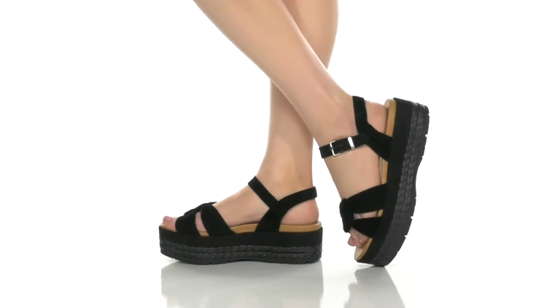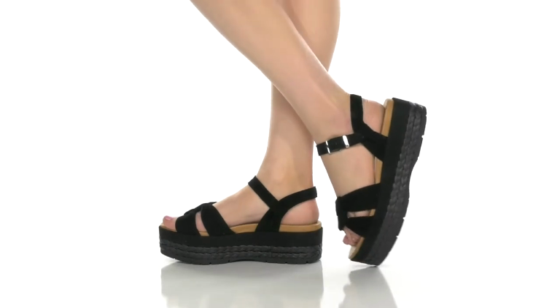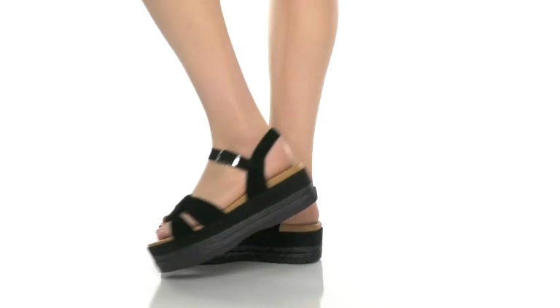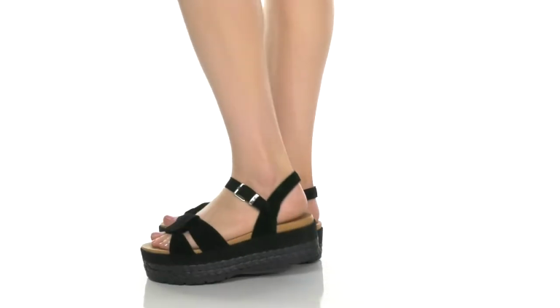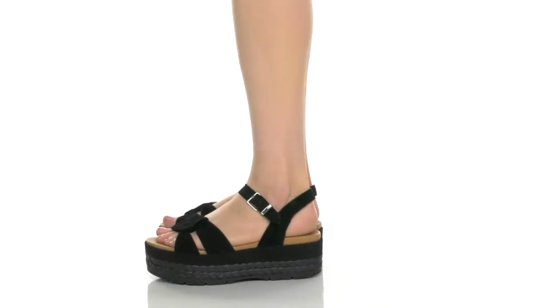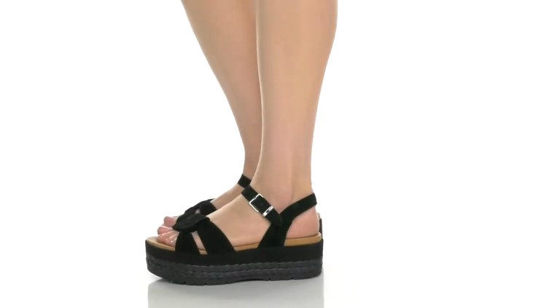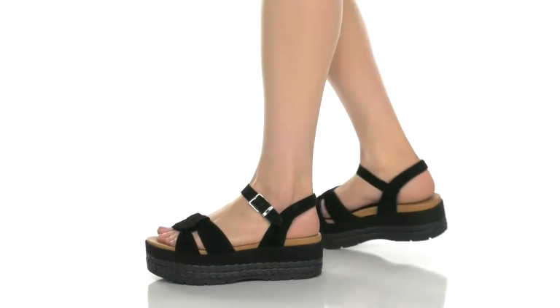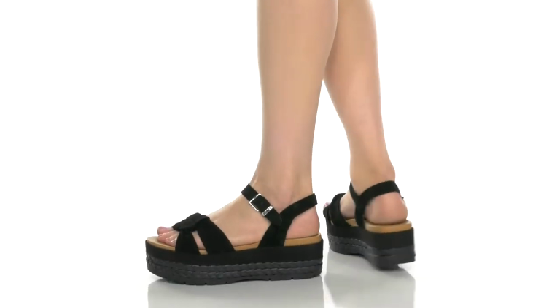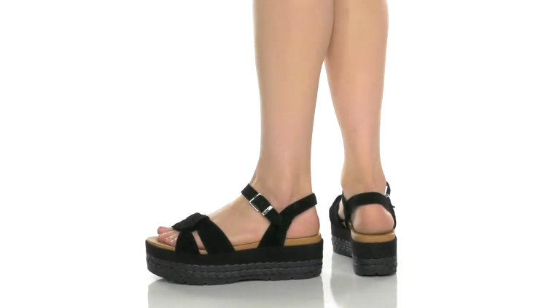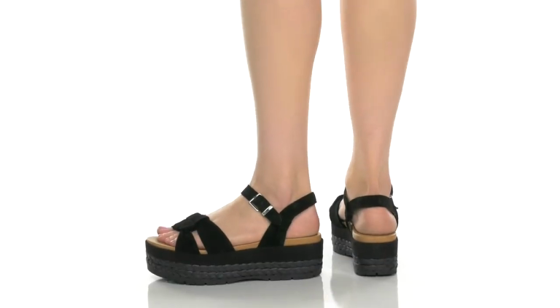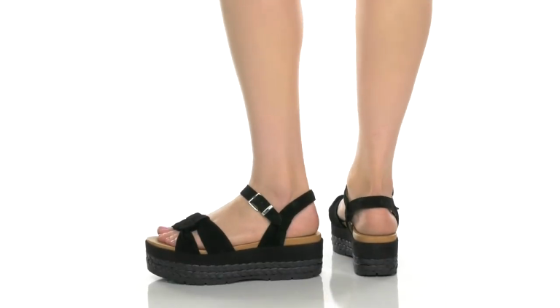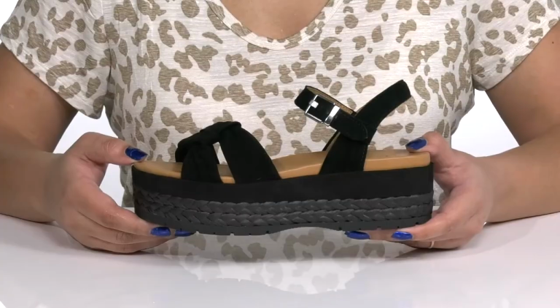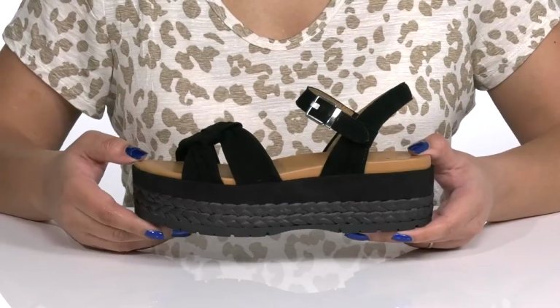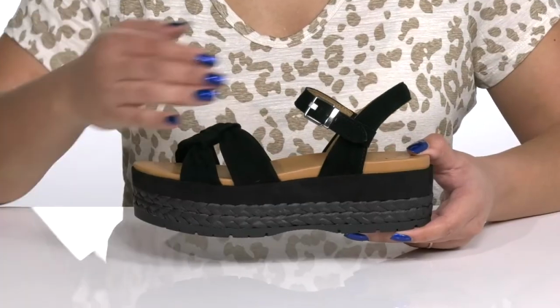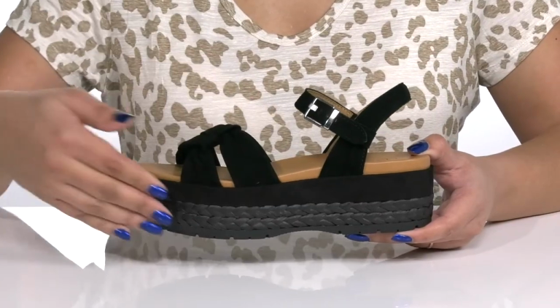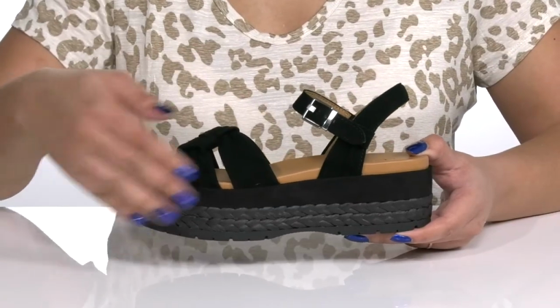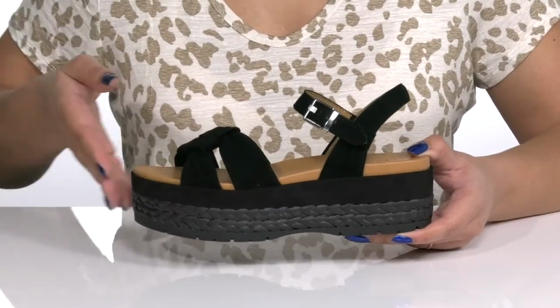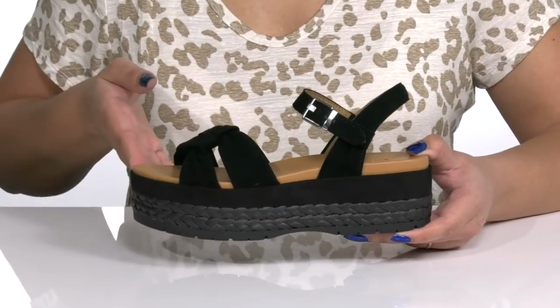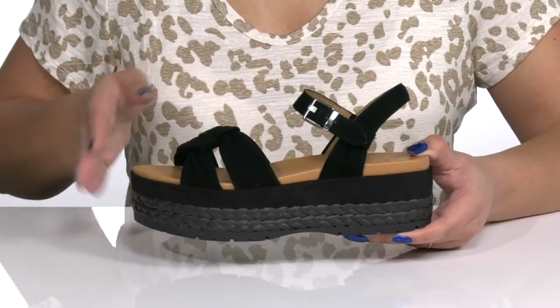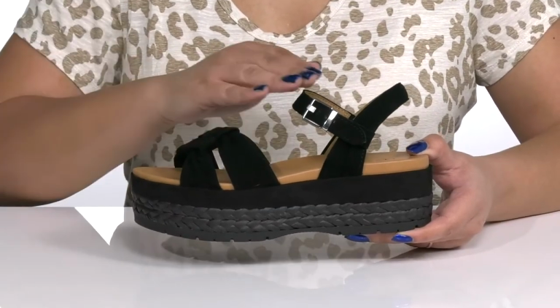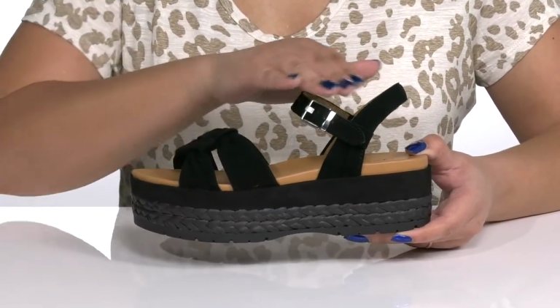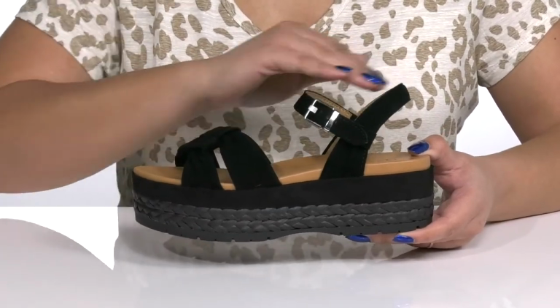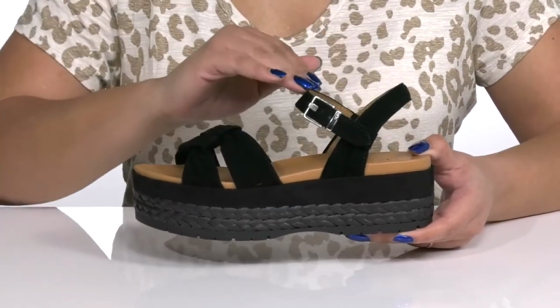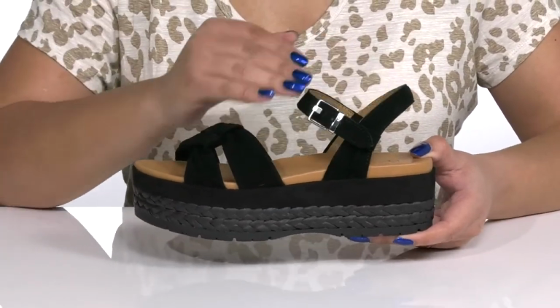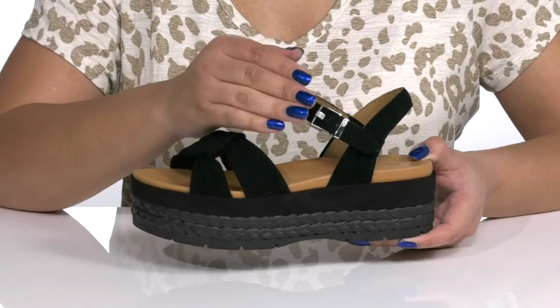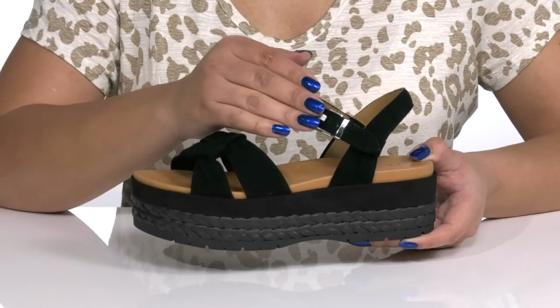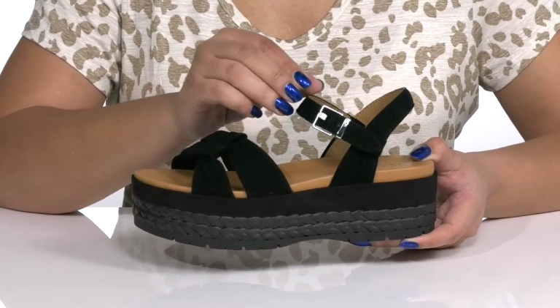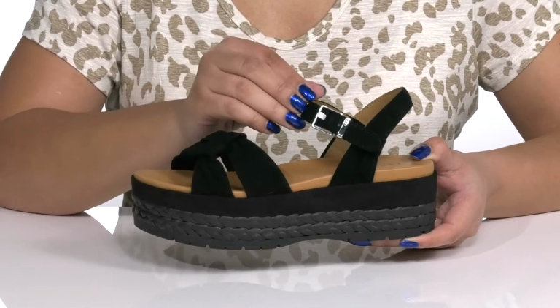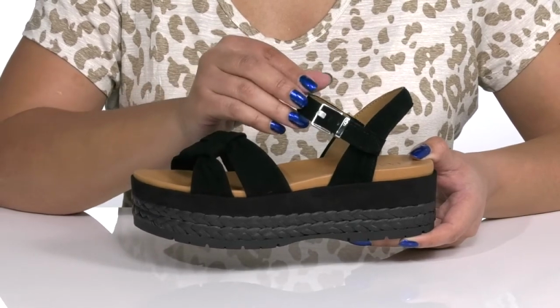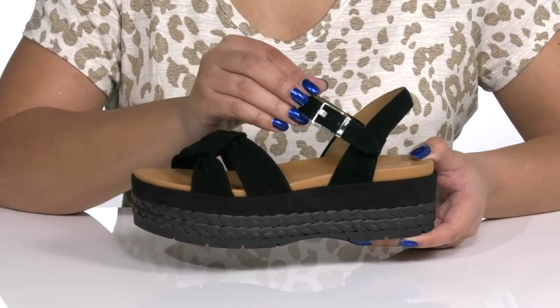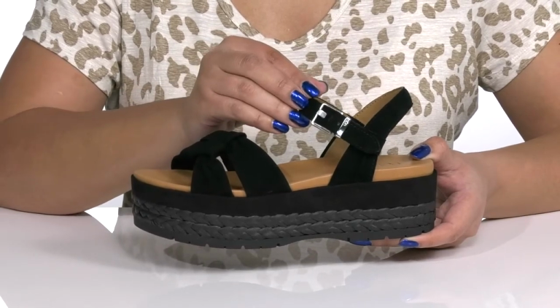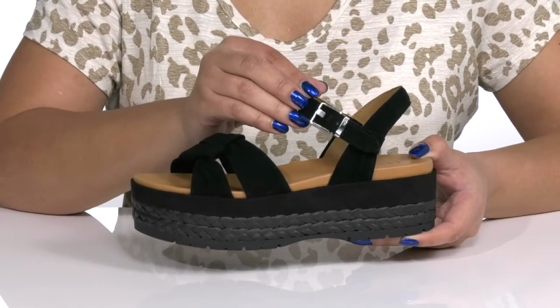Bring out your inner fashionista wearing these cute shoes by UGG. They feature a leather upper with an open toe silhouette and two straps that wrap around the ankle with an adjustable buckle closure to give you a secure and custom fit.